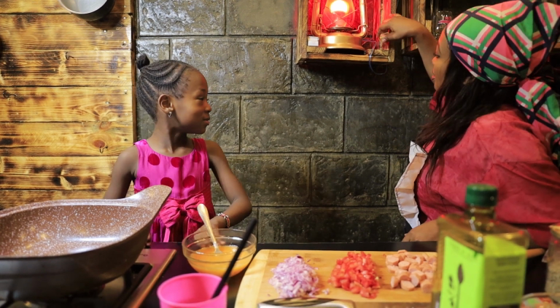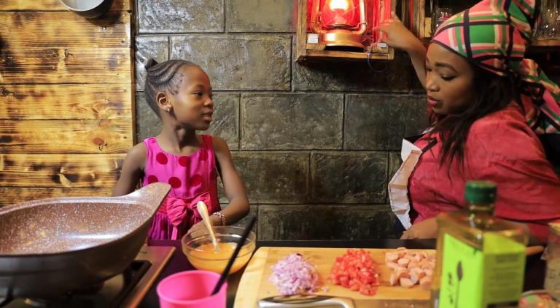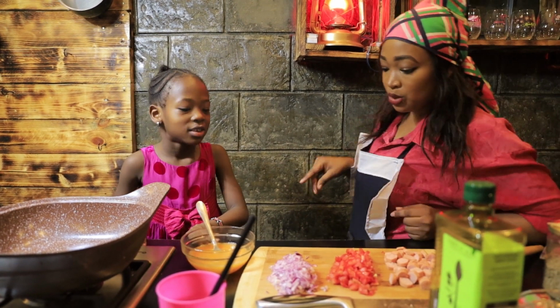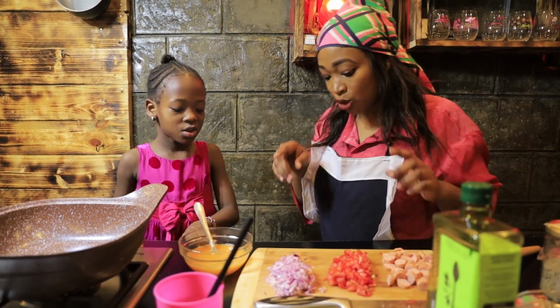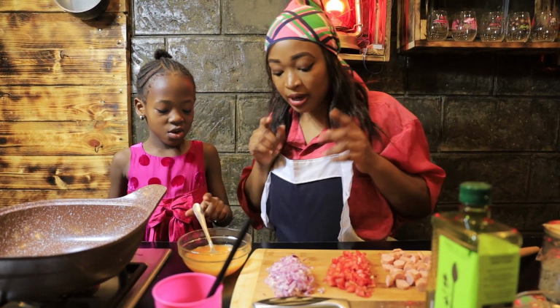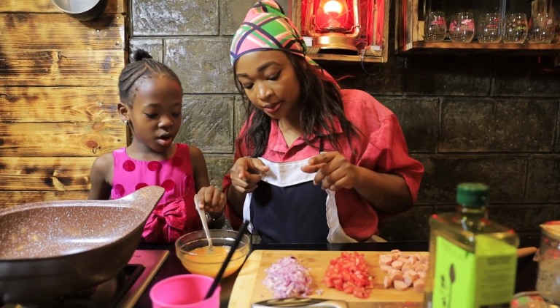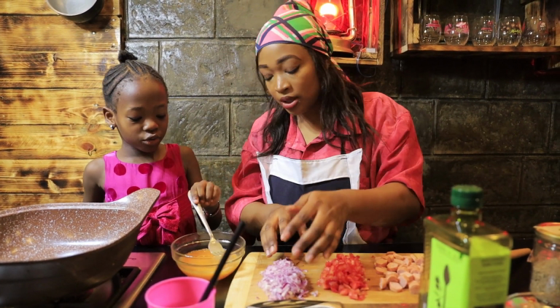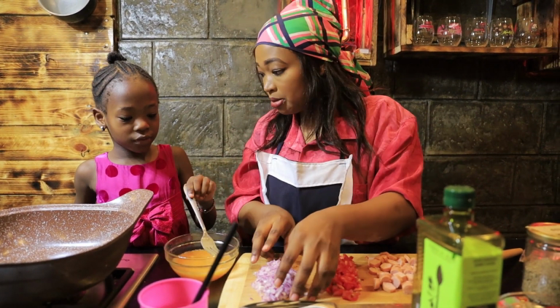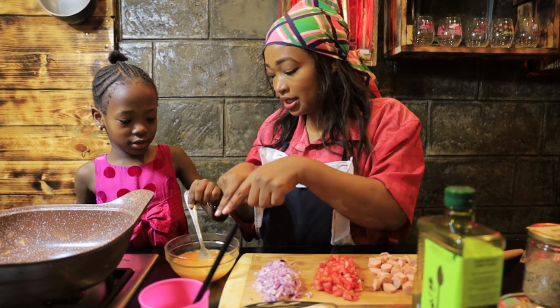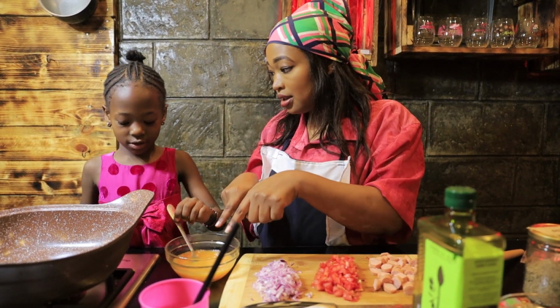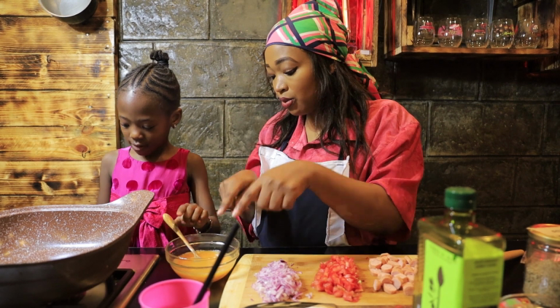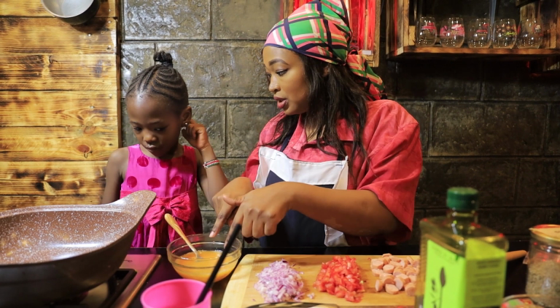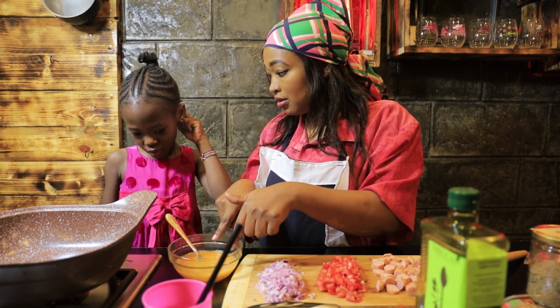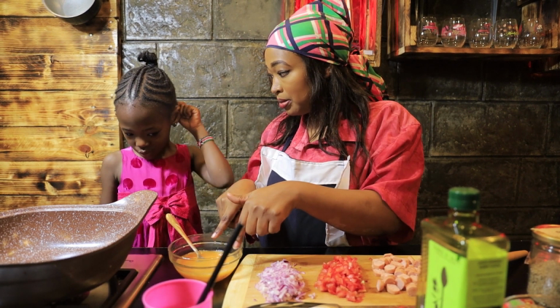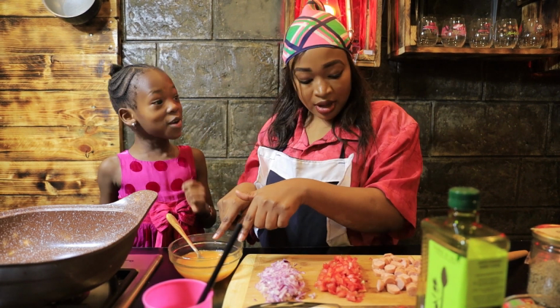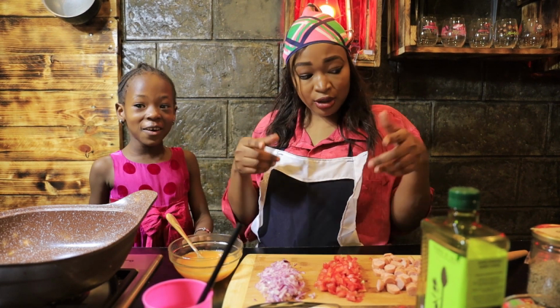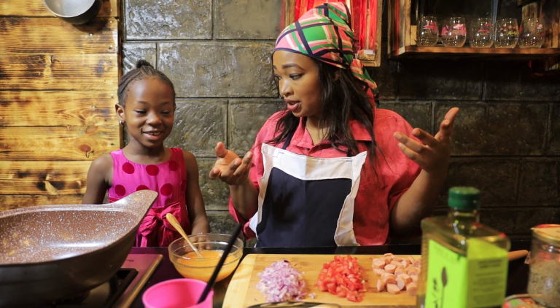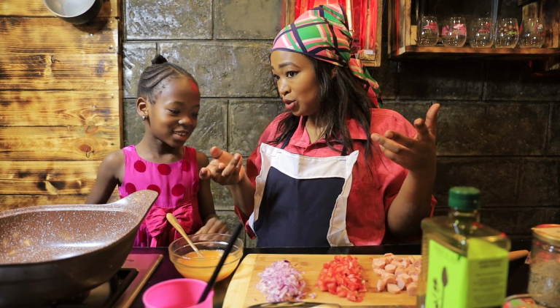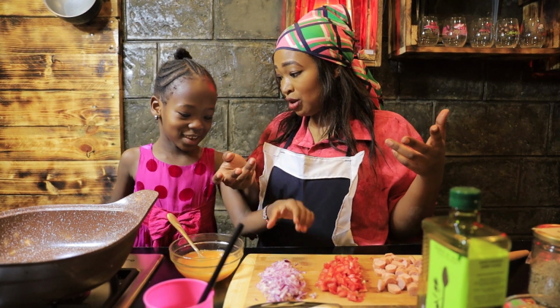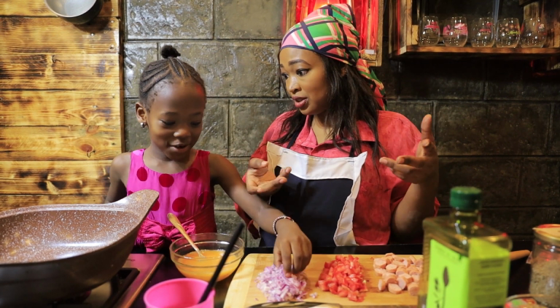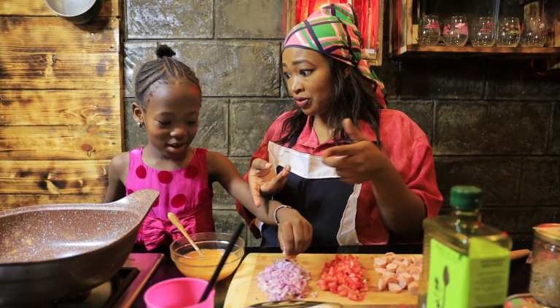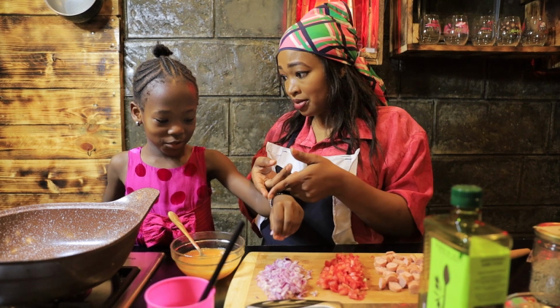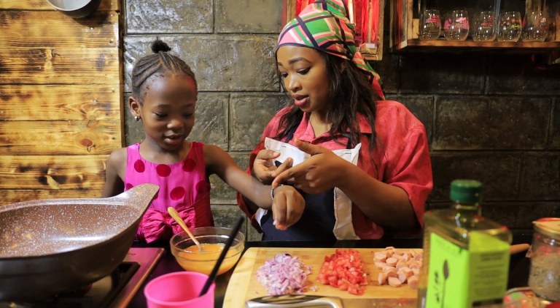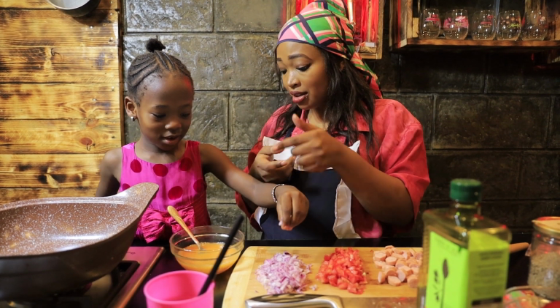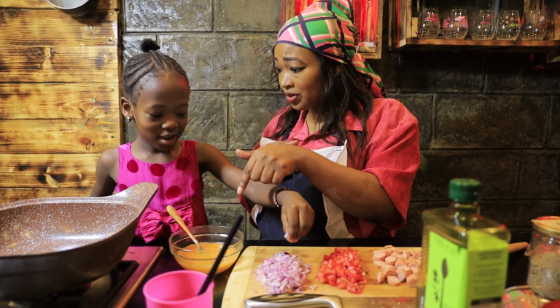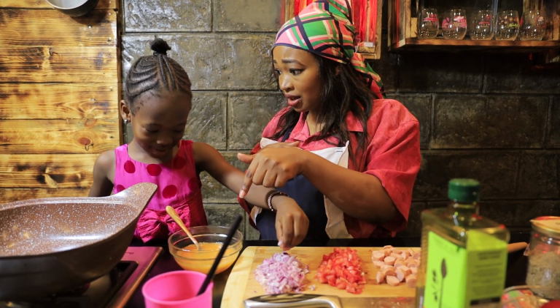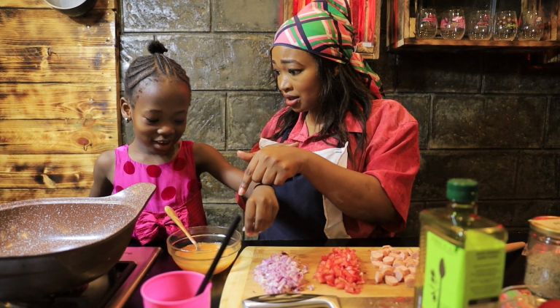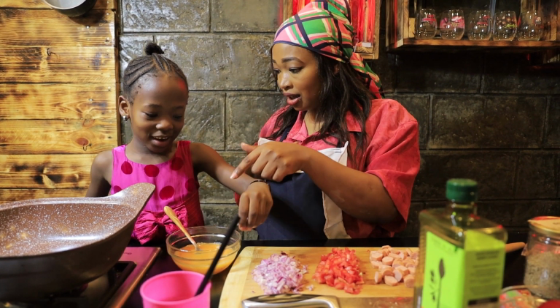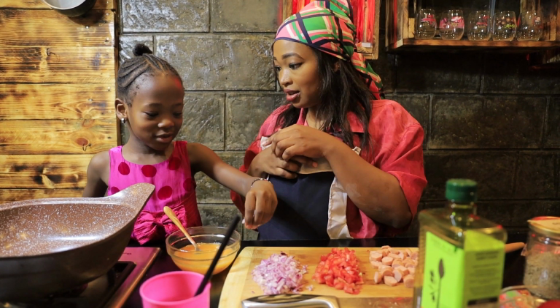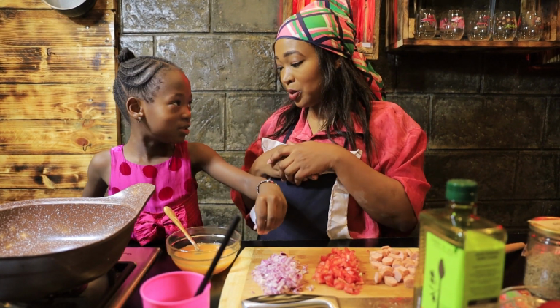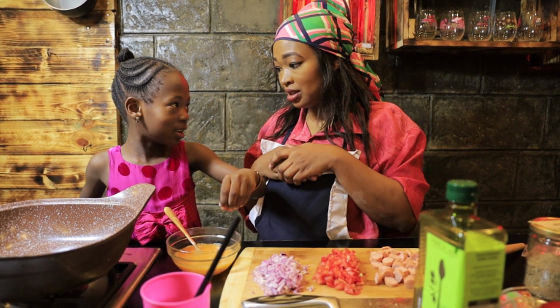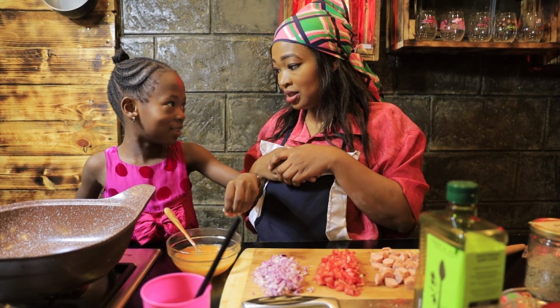What we are going to do now is mix everything together — we want to put all of them here. Do you think they are all going to fit? I don't think they will.